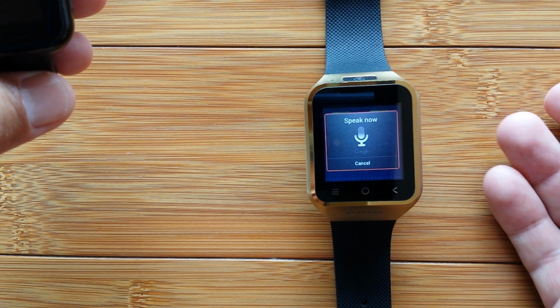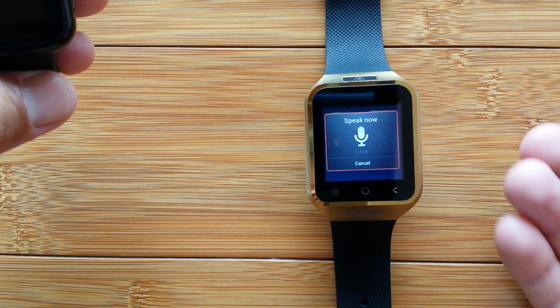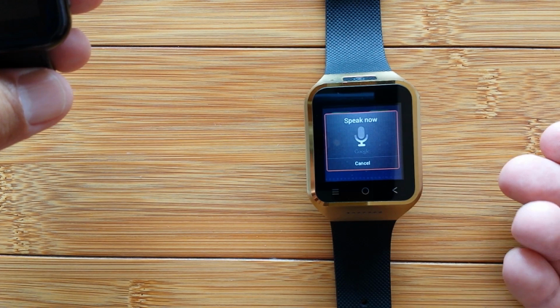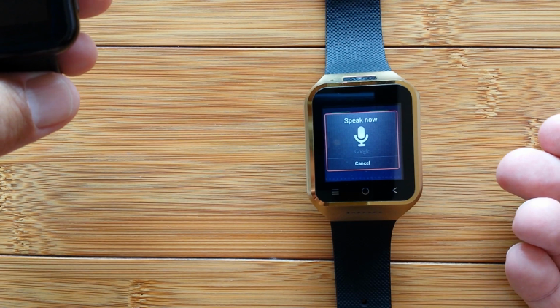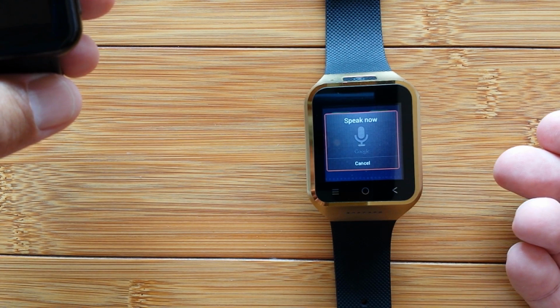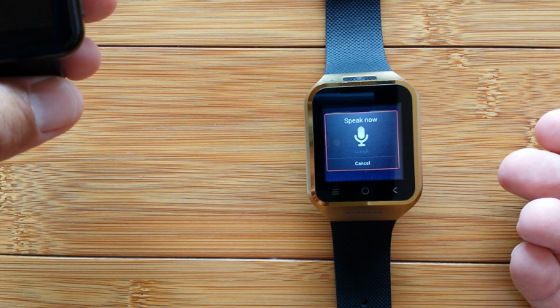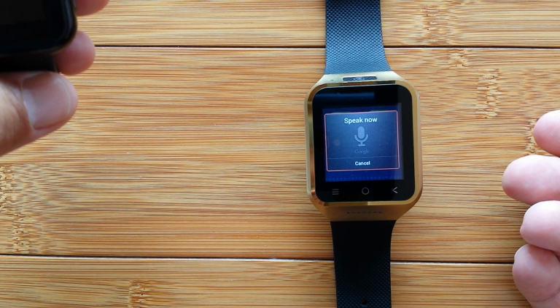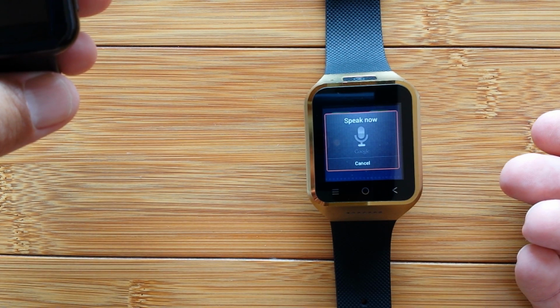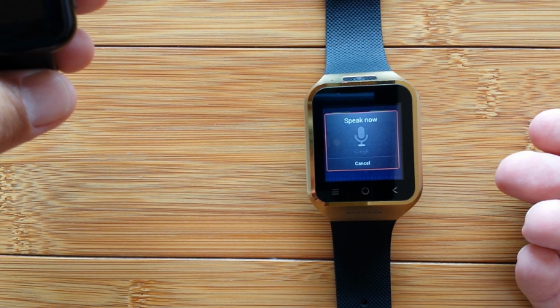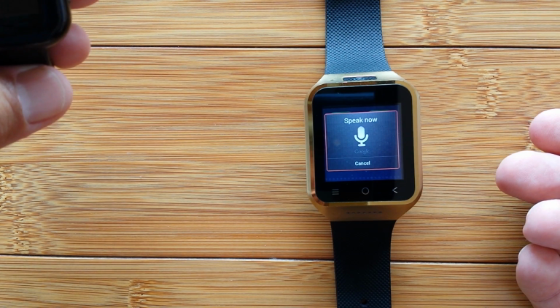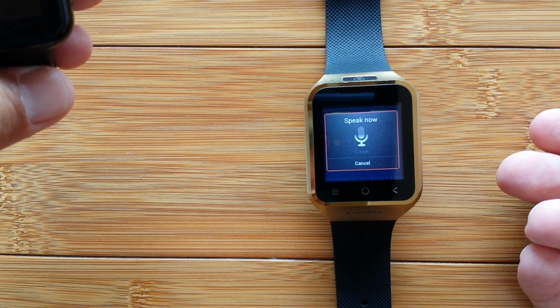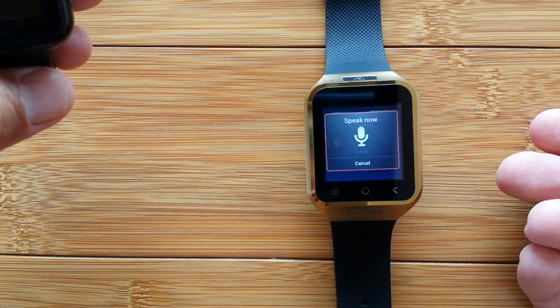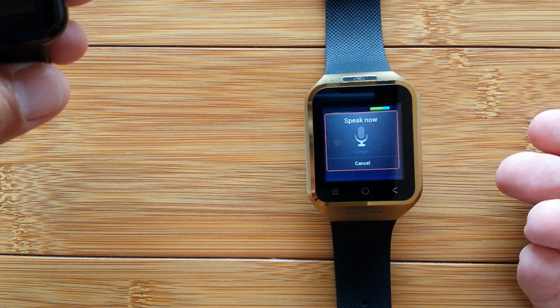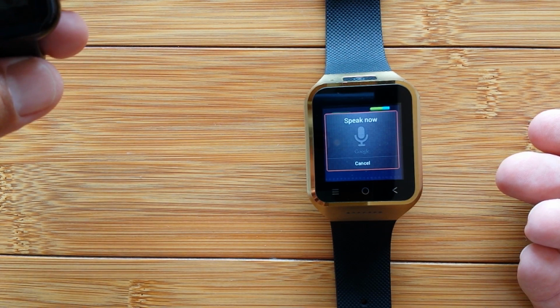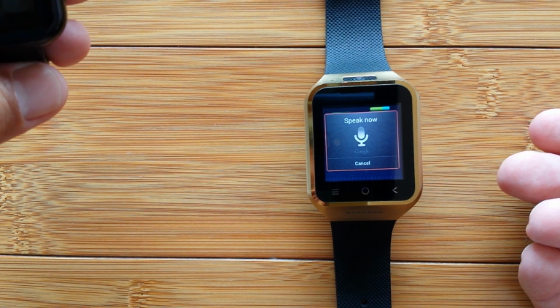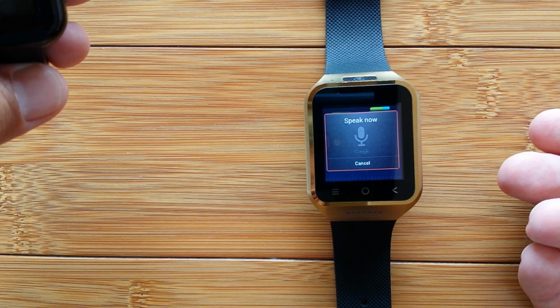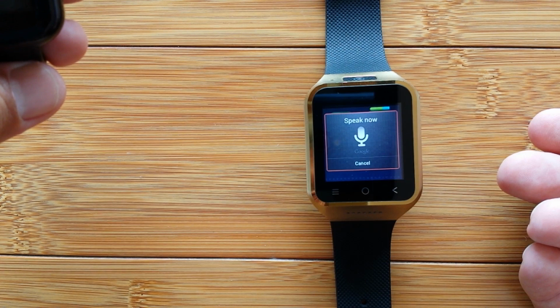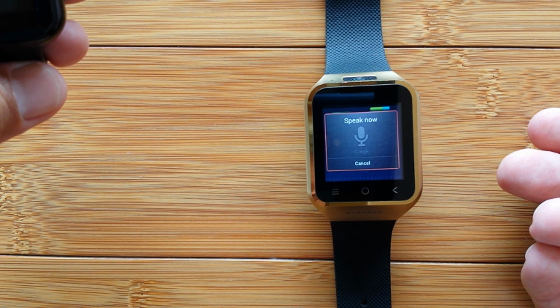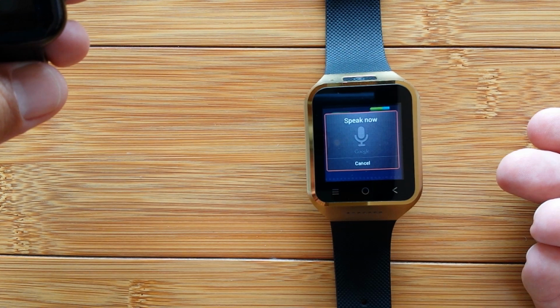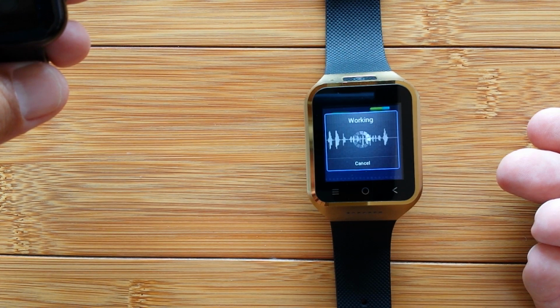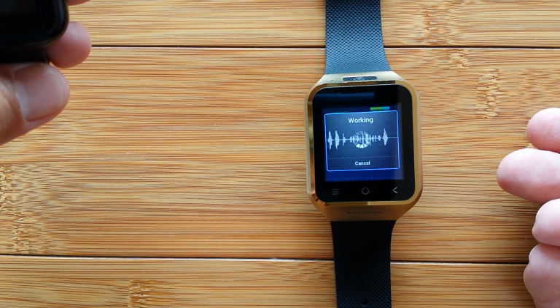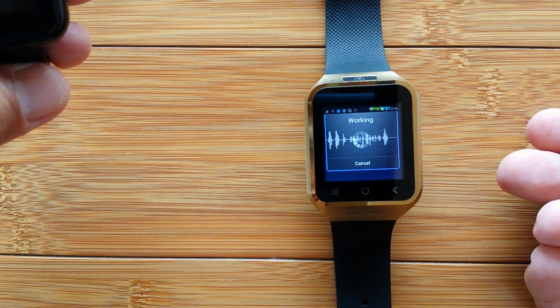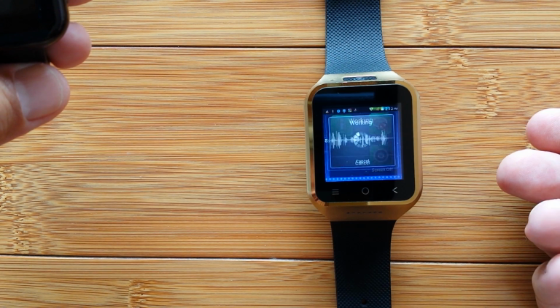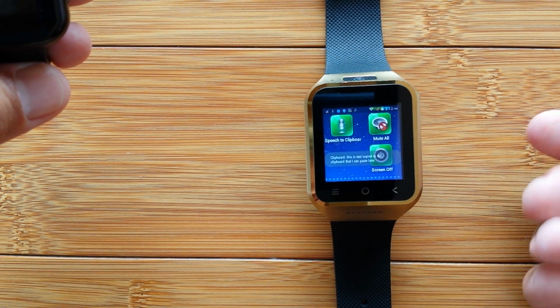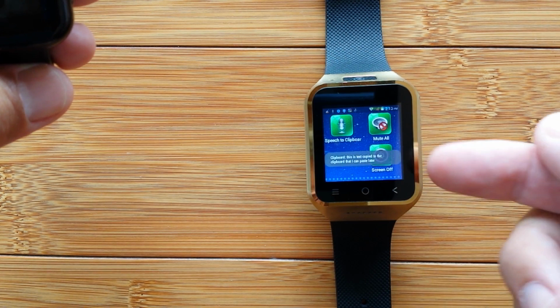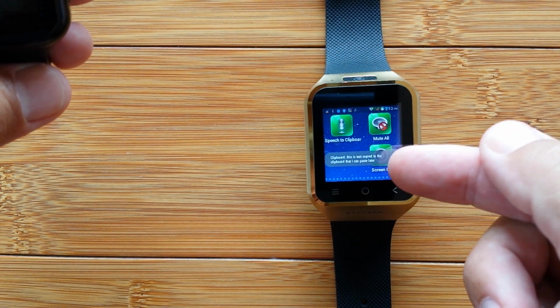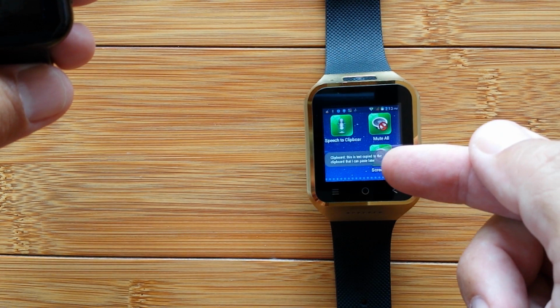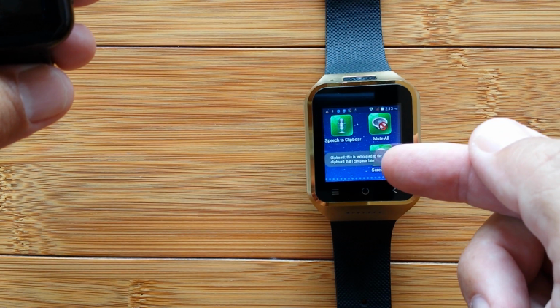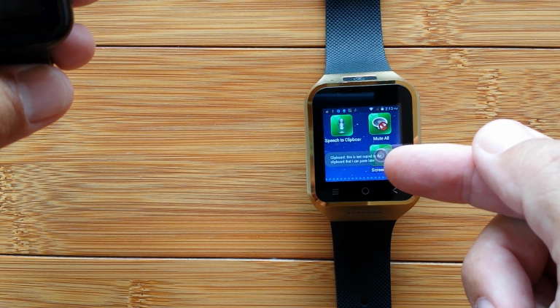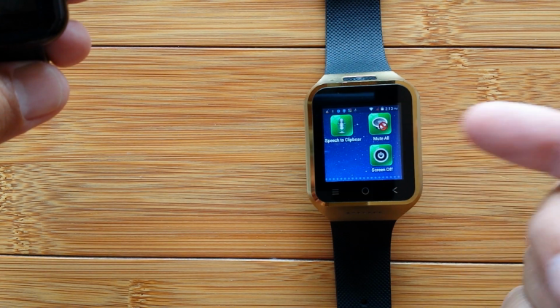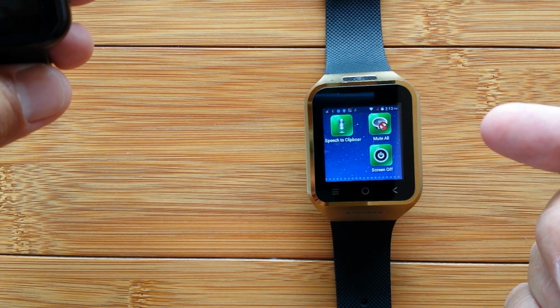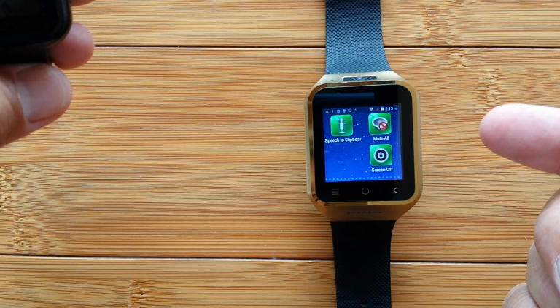This is text copied to the clipboard that I can paste later. Right there it is. Simple as that.